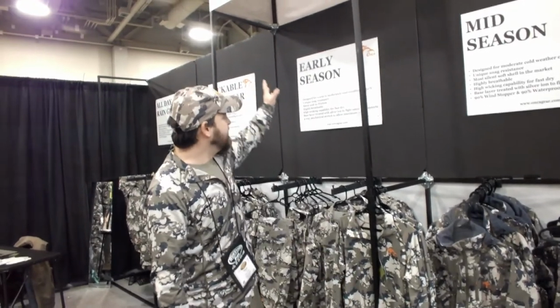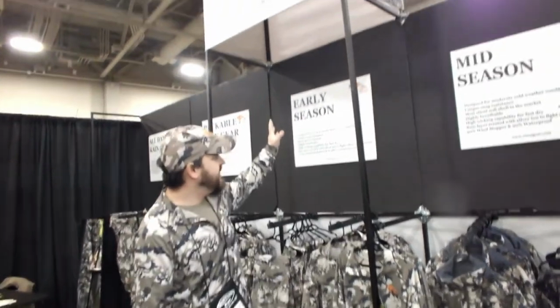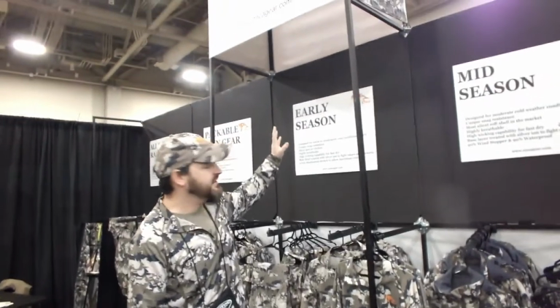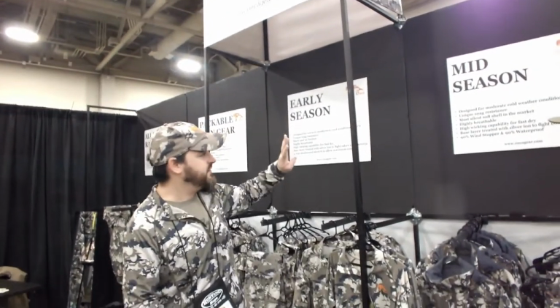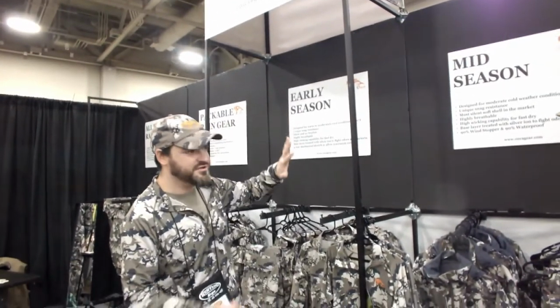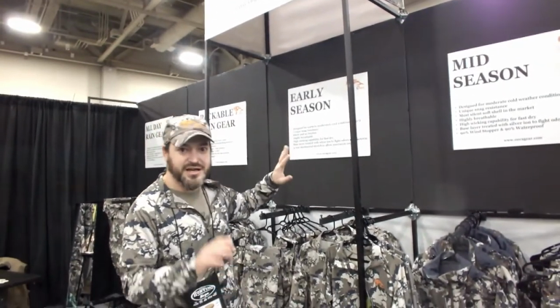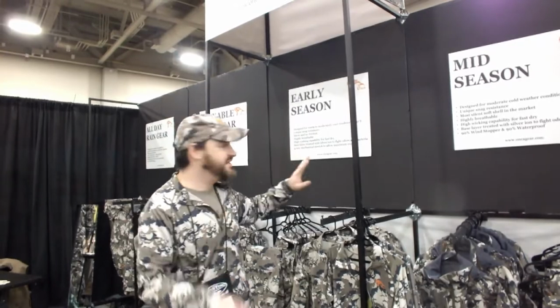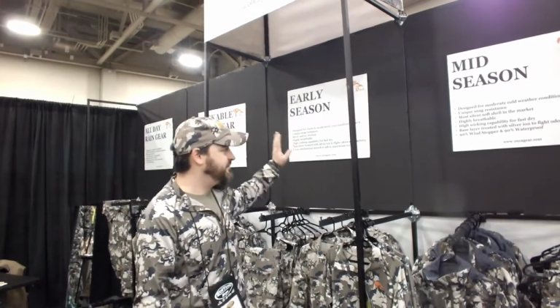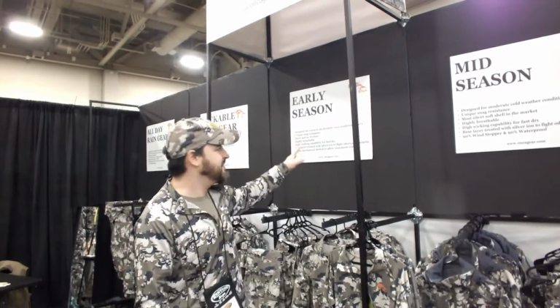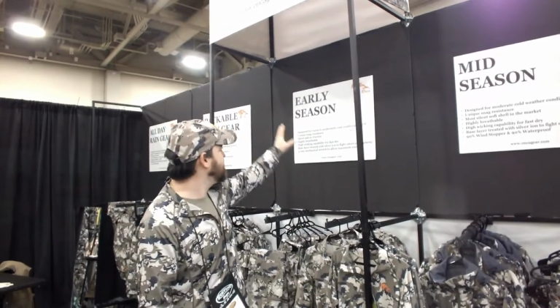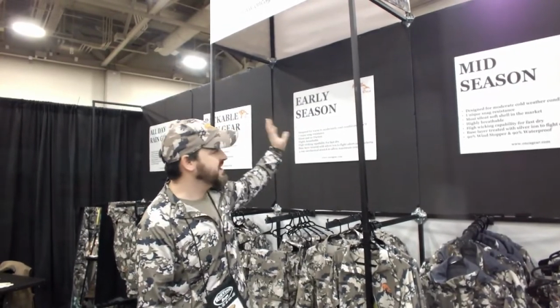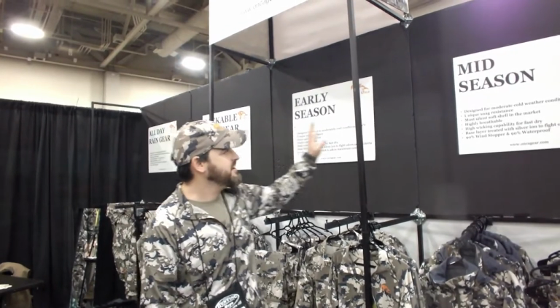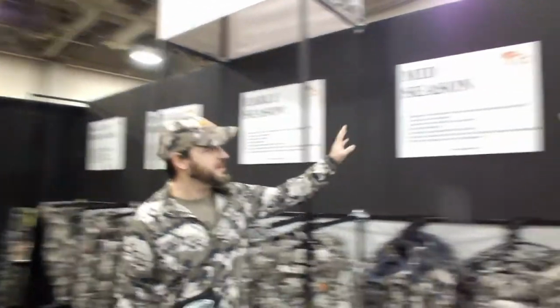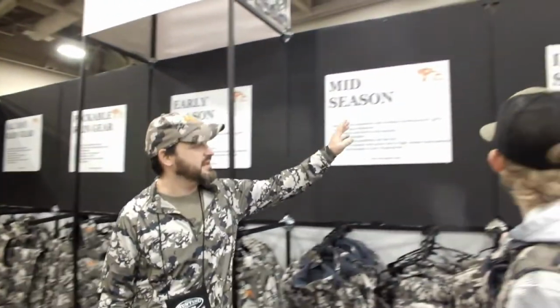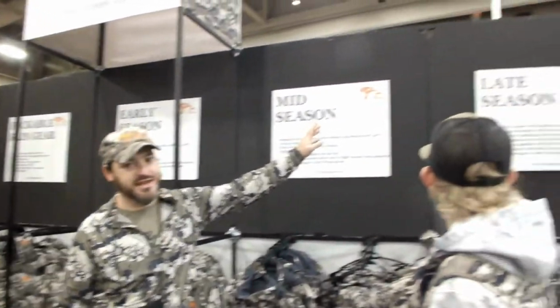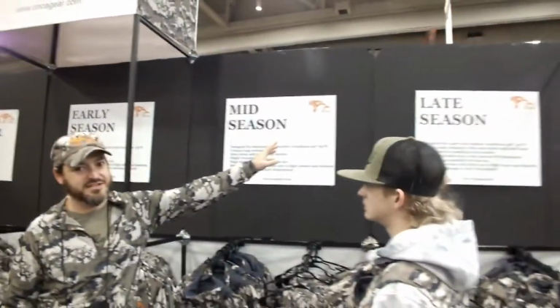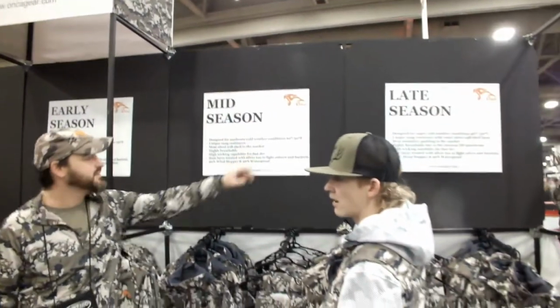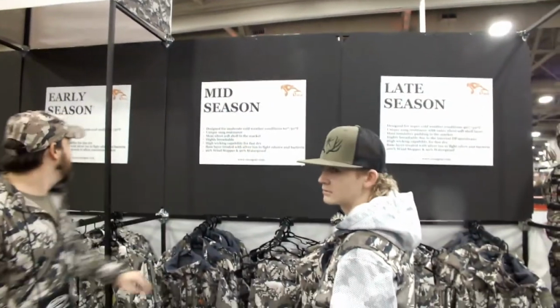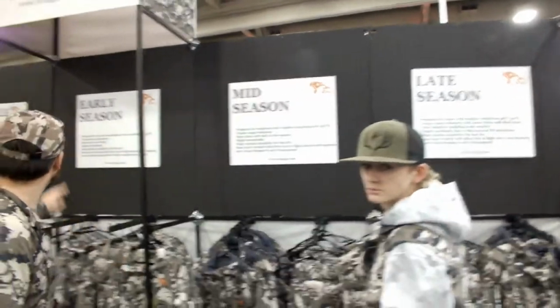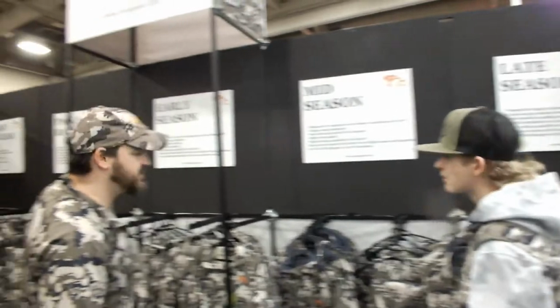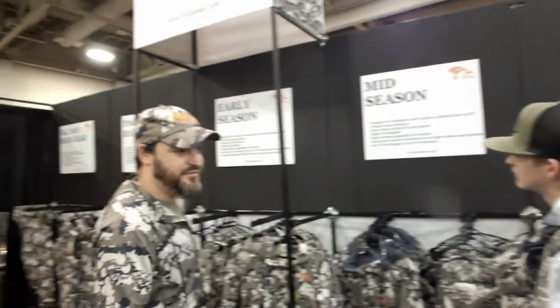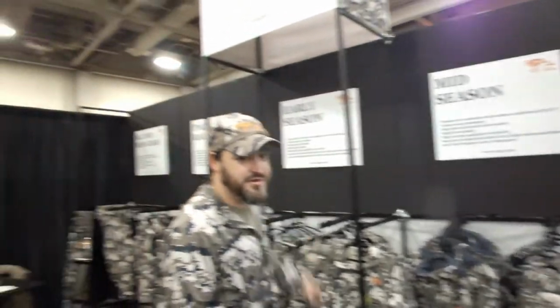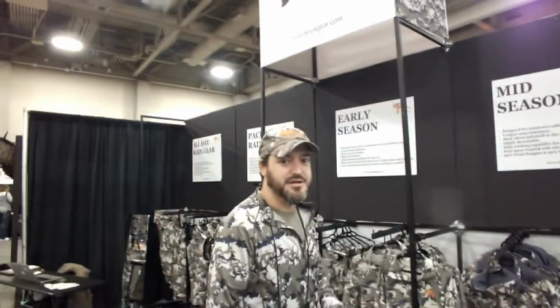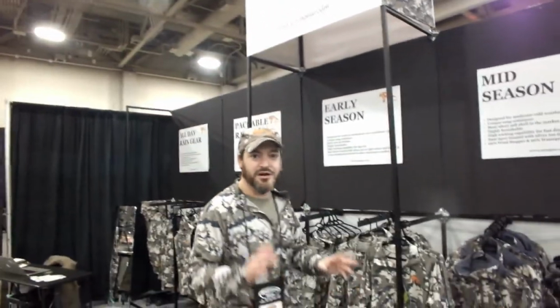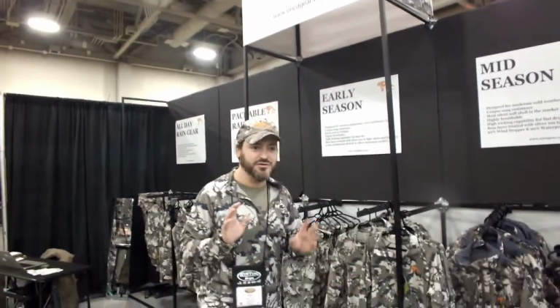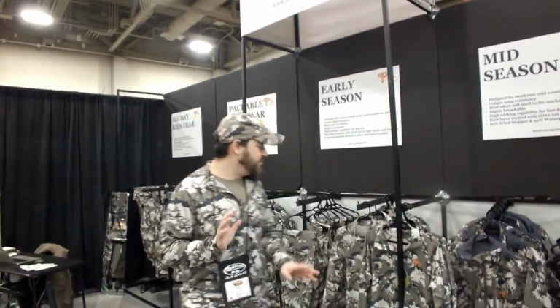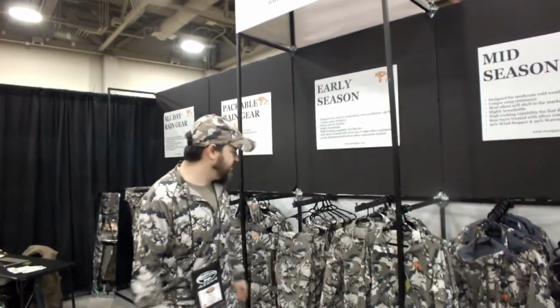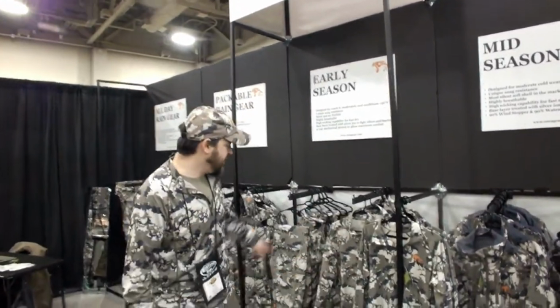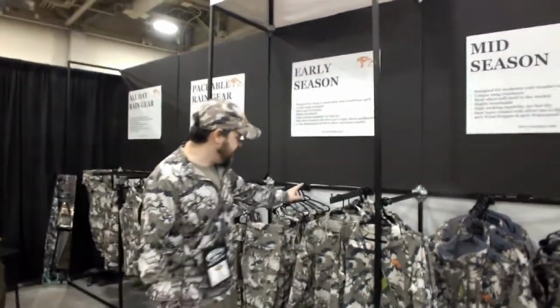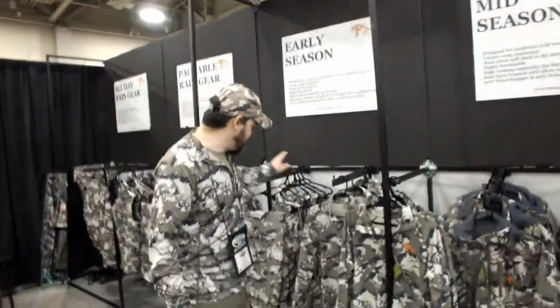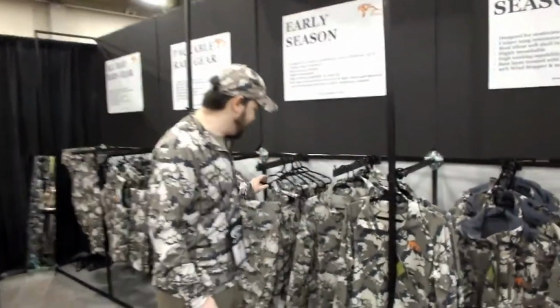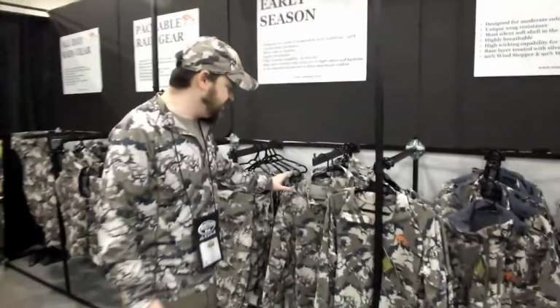We divided into five collections. This is for 2017, which is the early, mid and late season. And two types of rain gear. I'm going to walk you through. First, we have the early season.